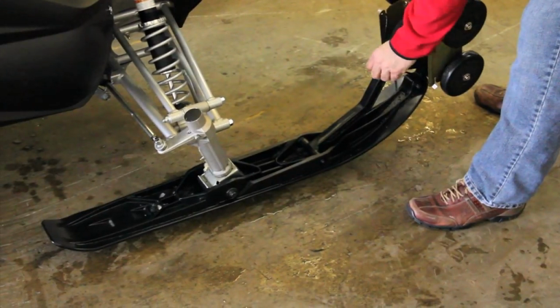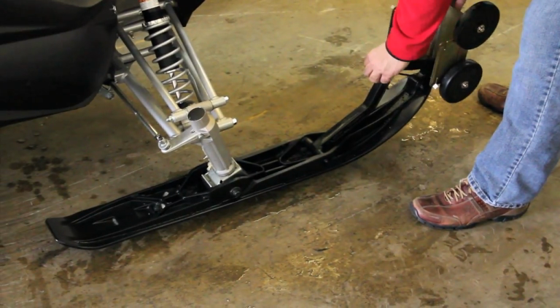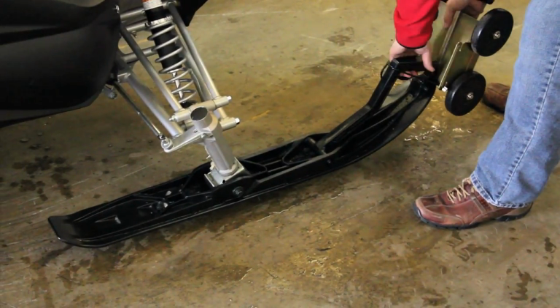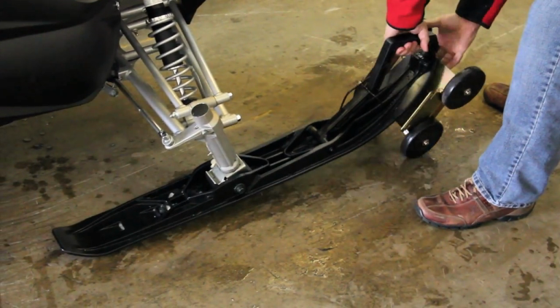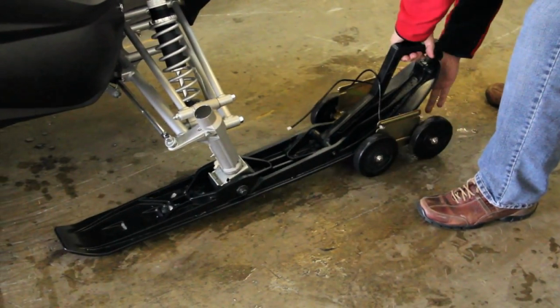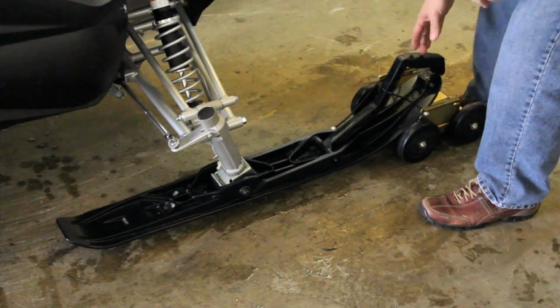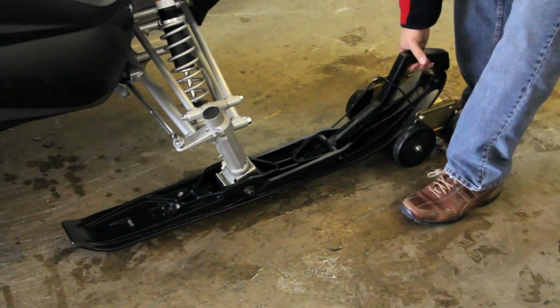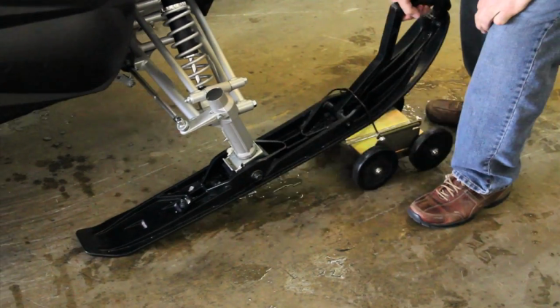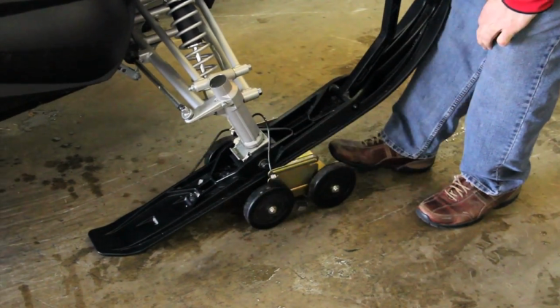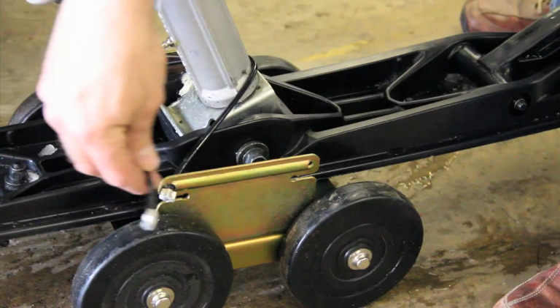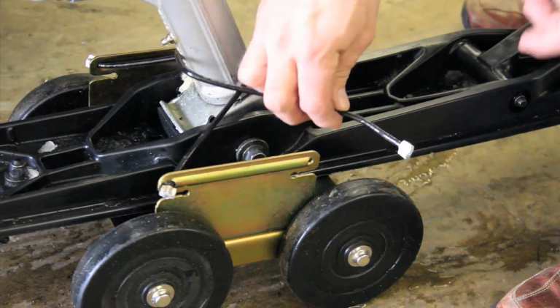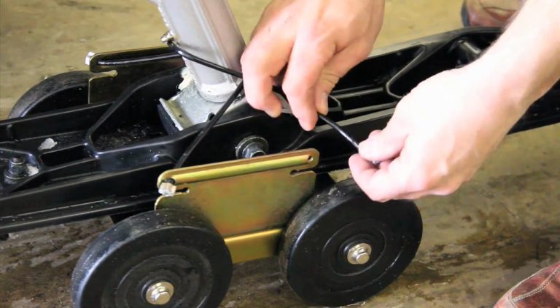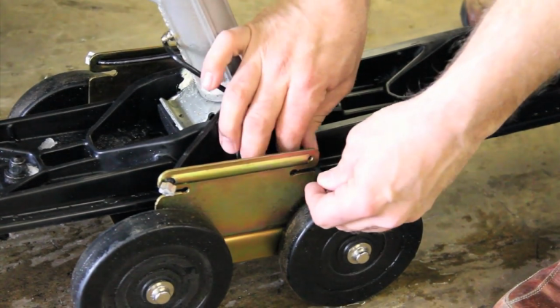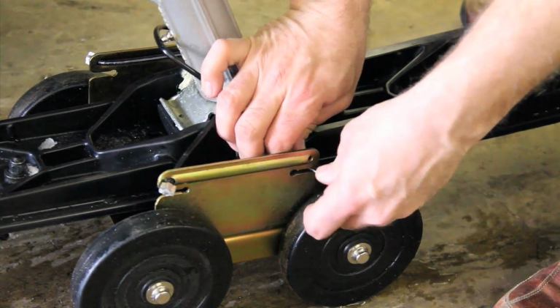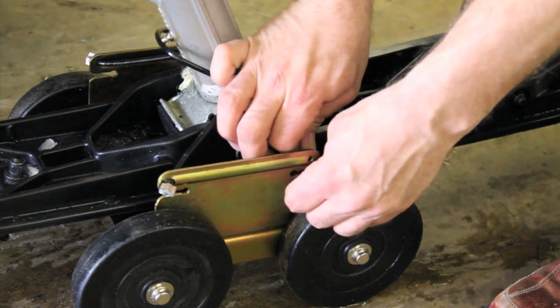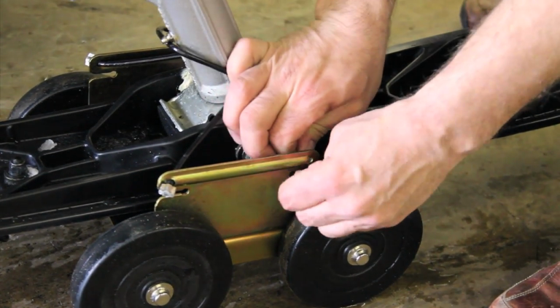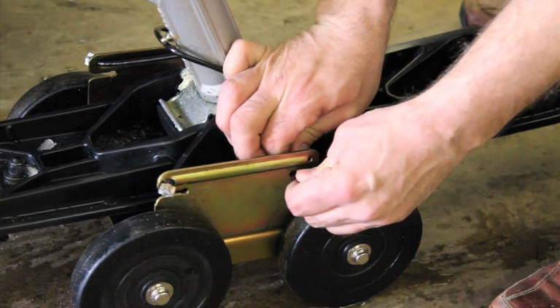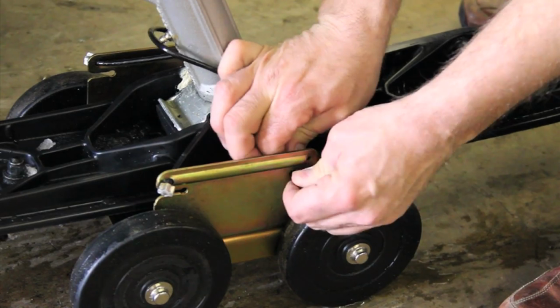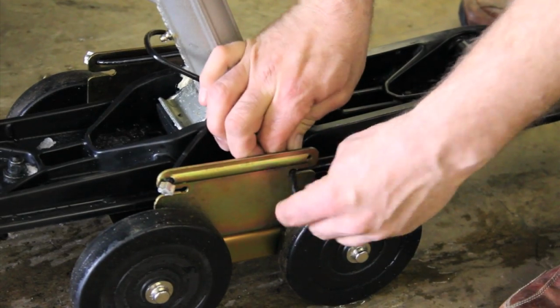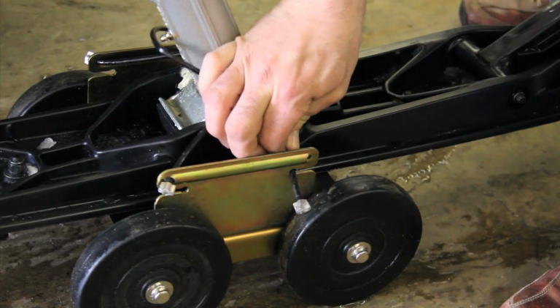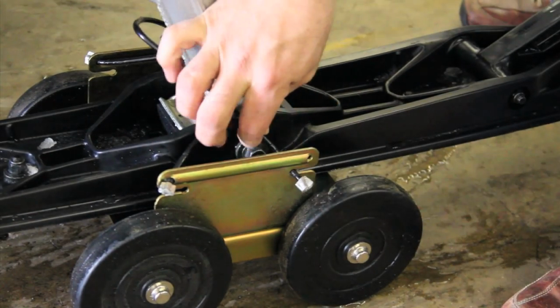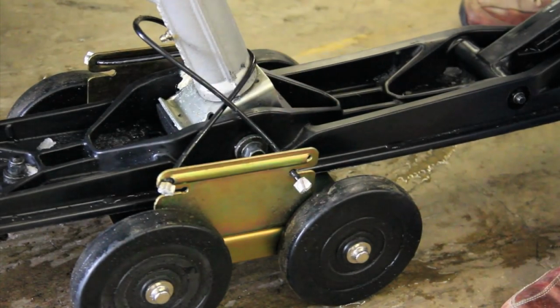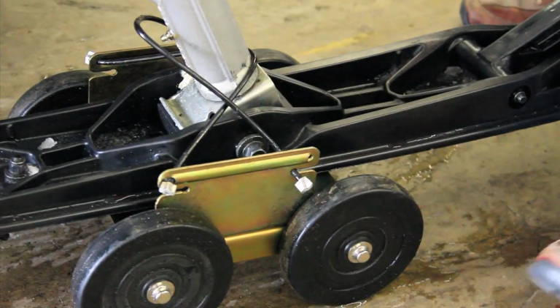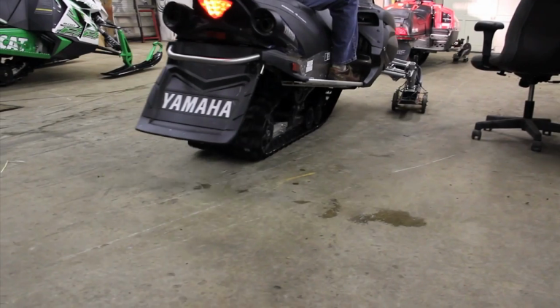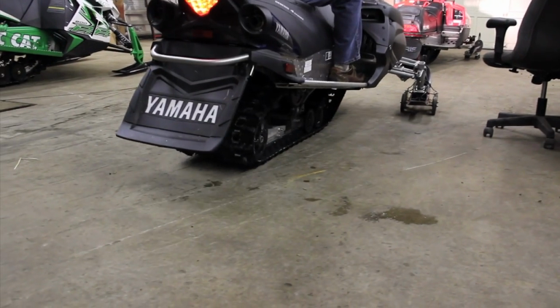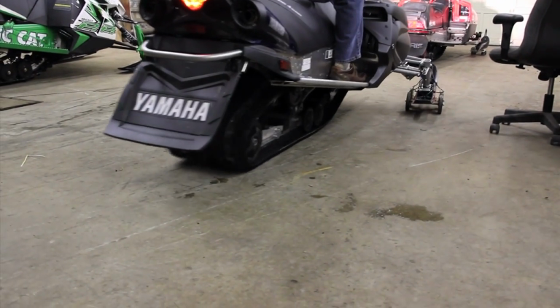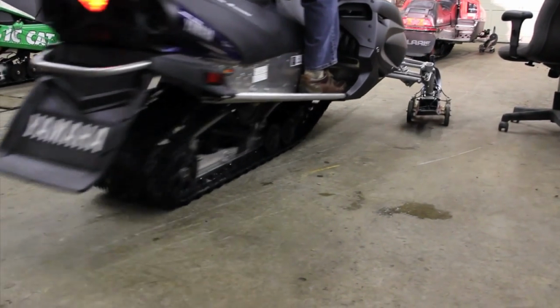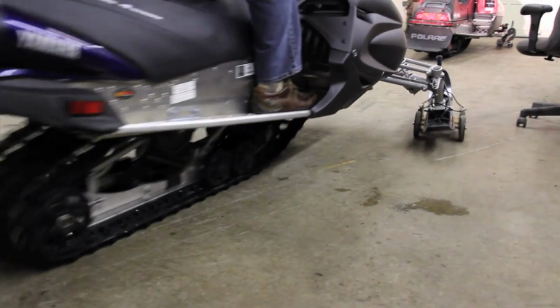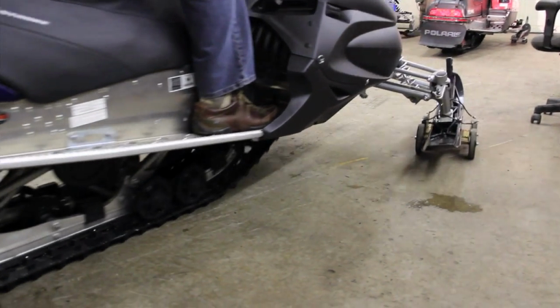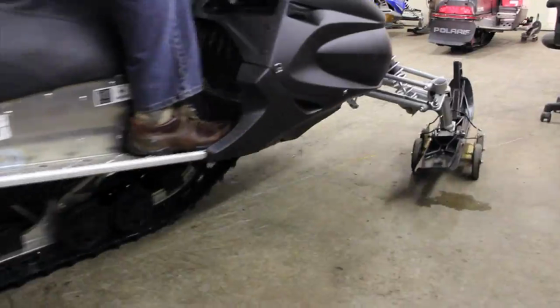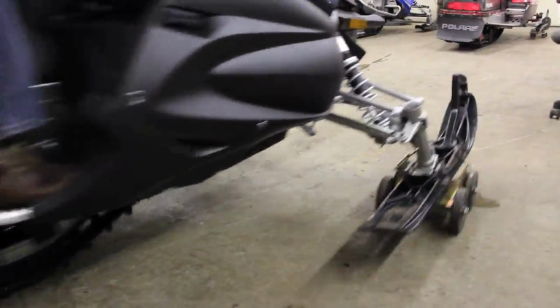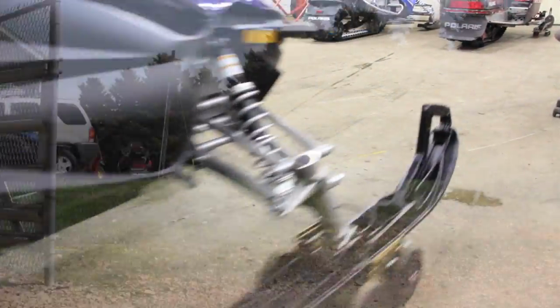To mount the SureGrips, just place the security cable over the ski loop and slide back. When backing up or on rough terrain, there are reverse cables that can easily be placed around the back of the spindle and clip on. Within about 10 seconds per ski, you're ready for action. Start the sled and go.